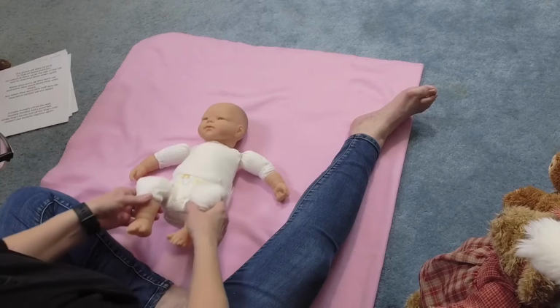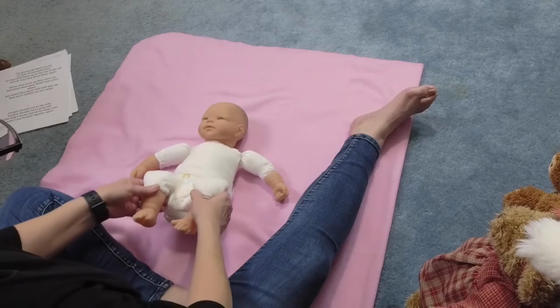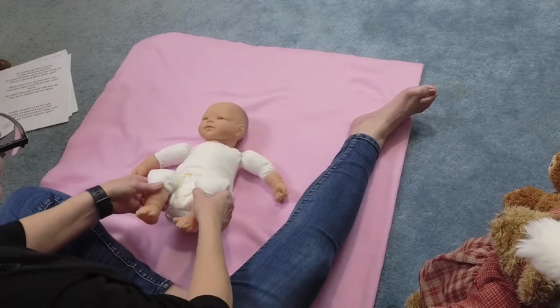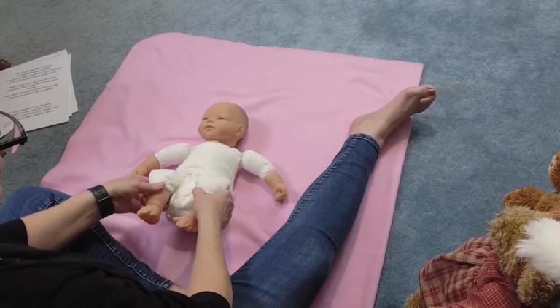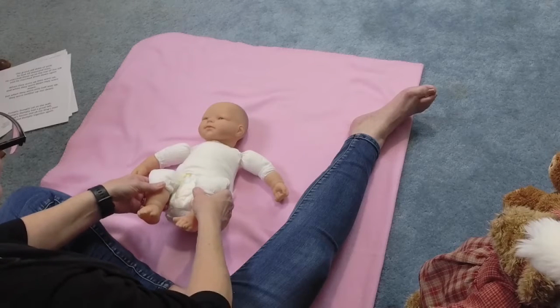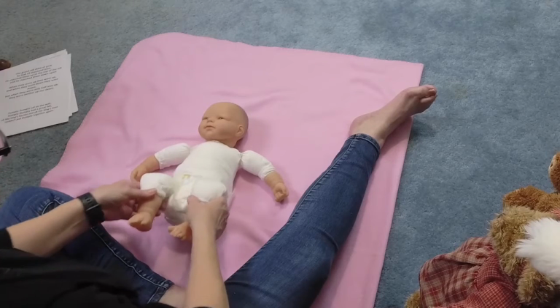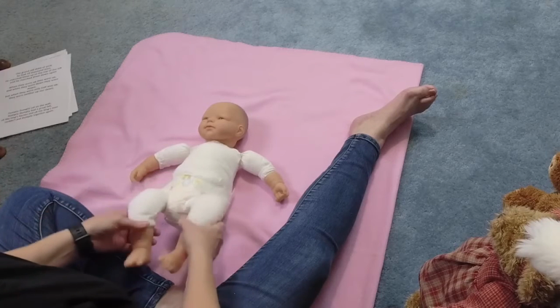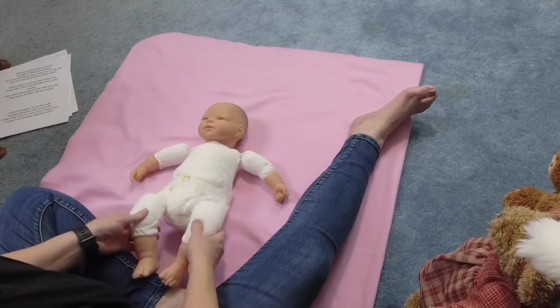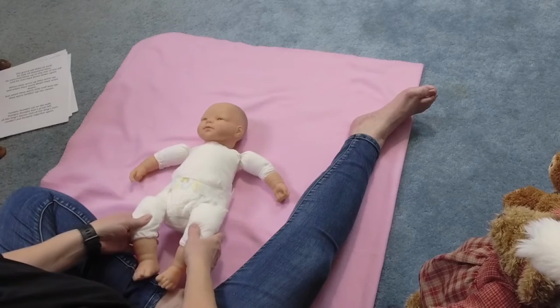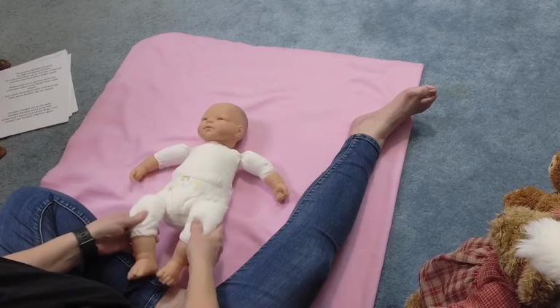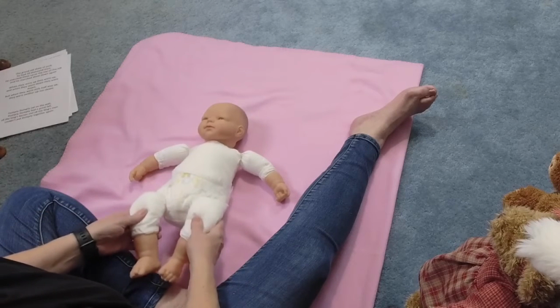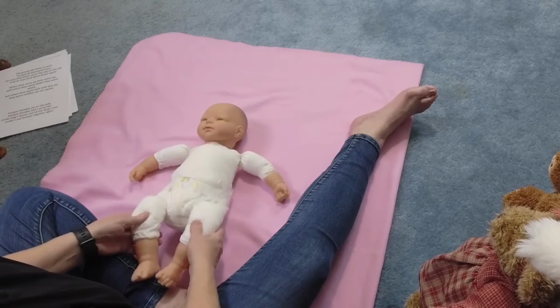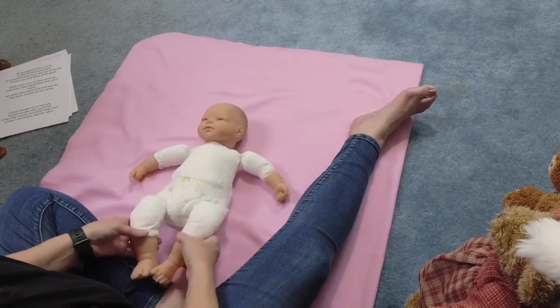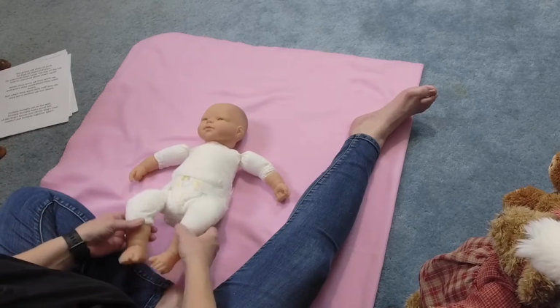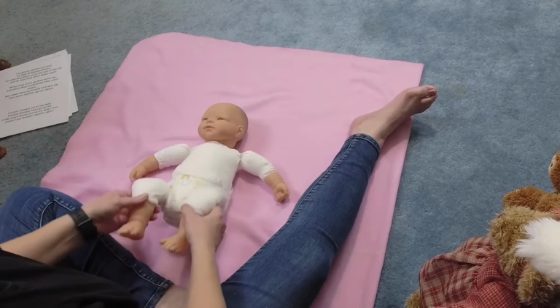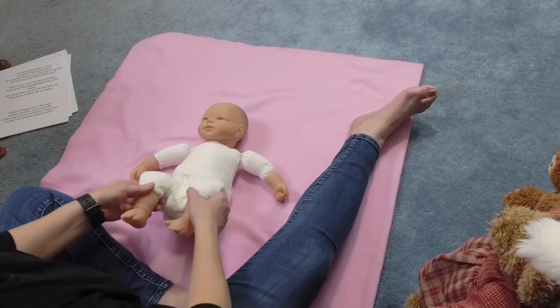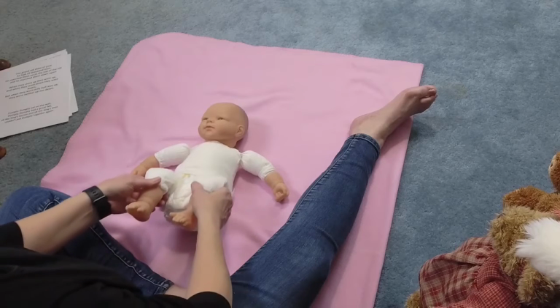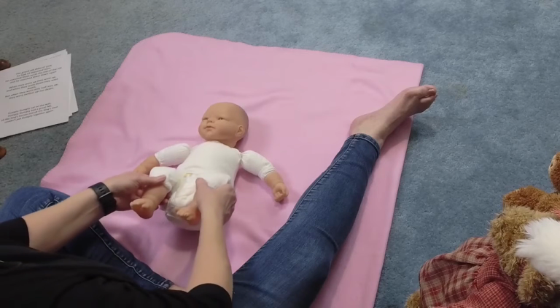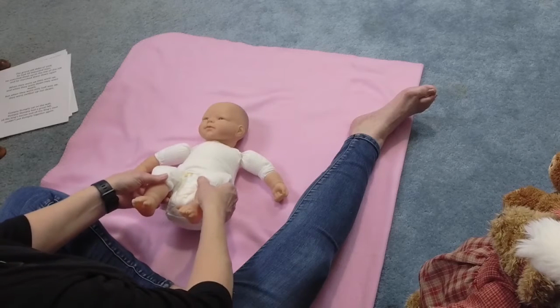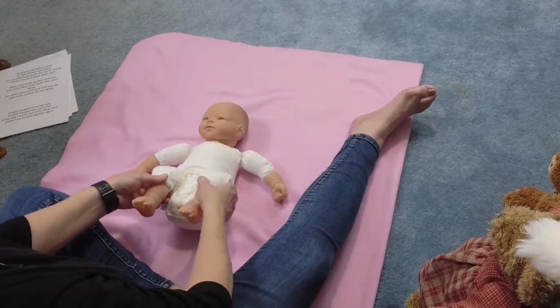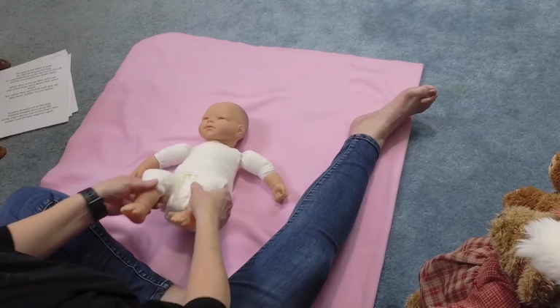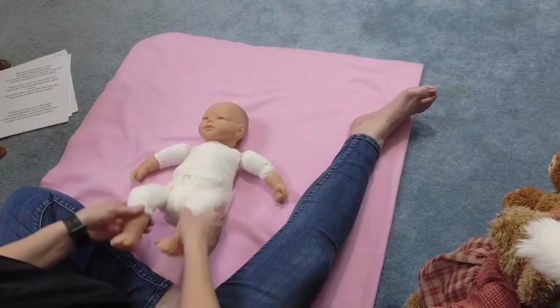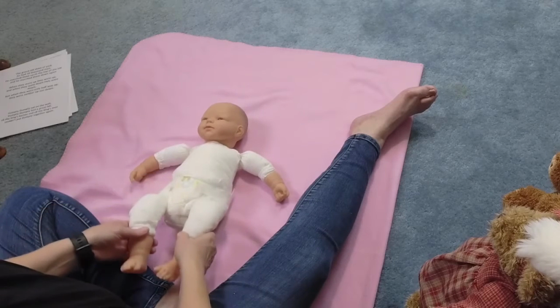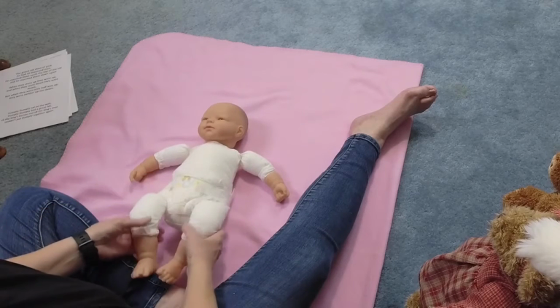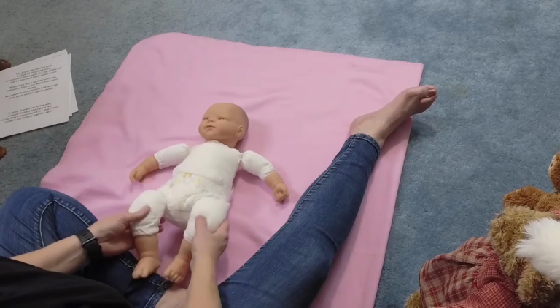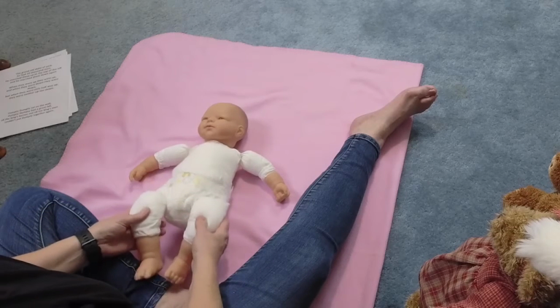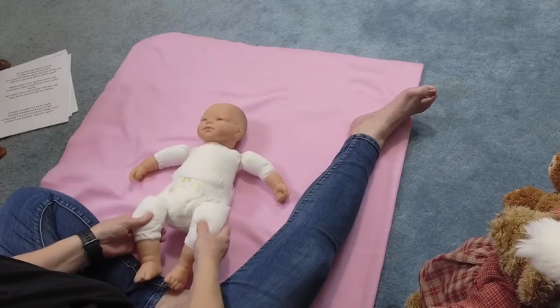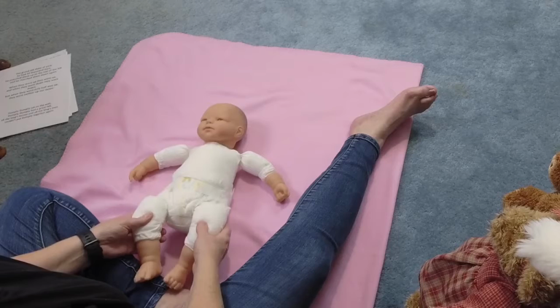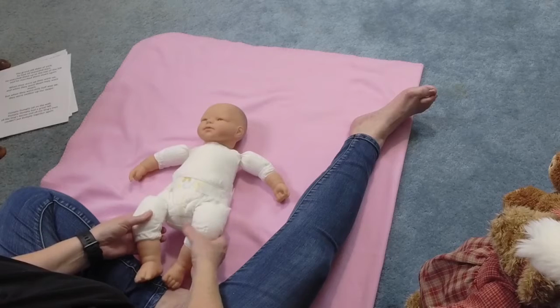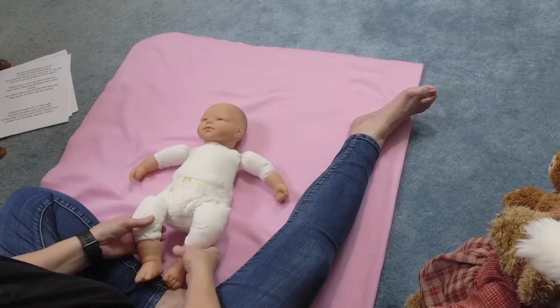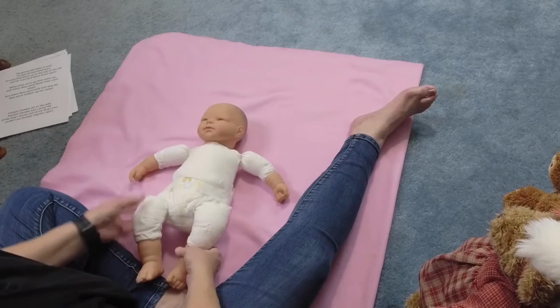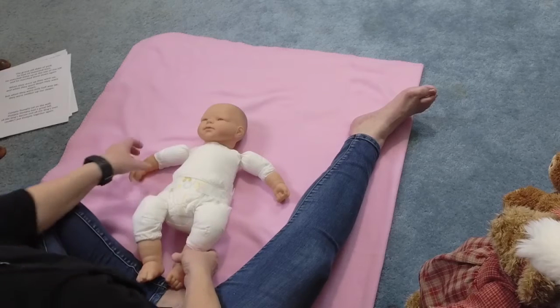Up. Straighten. Bounce, bounce, bounce. One more time. Up. Straighten. Bounce, bounce, bounce. Good job. Here we go.